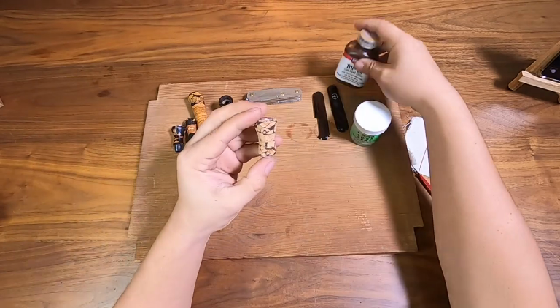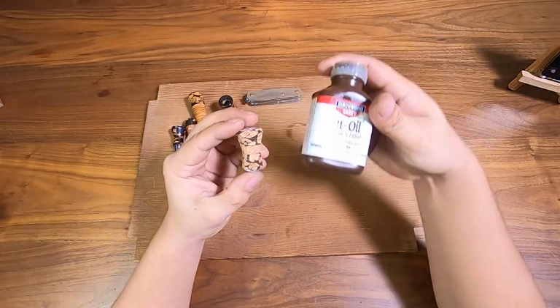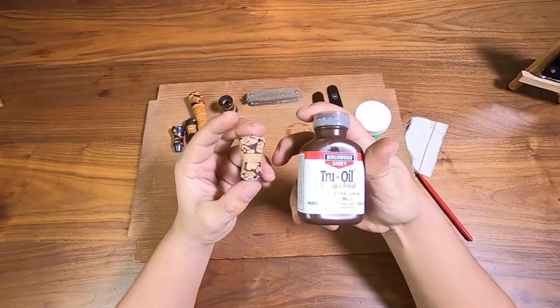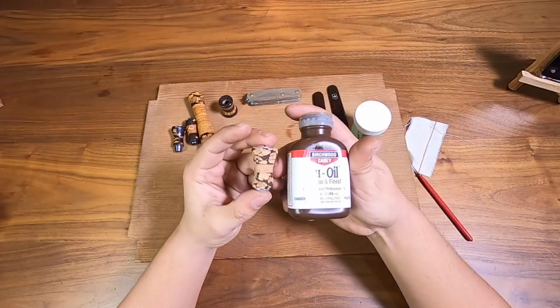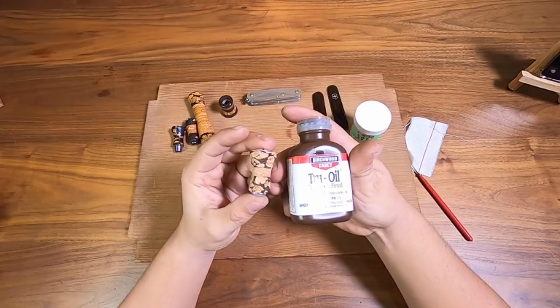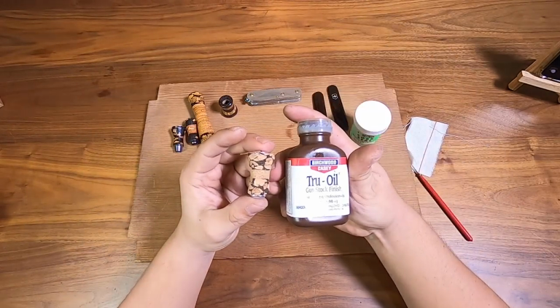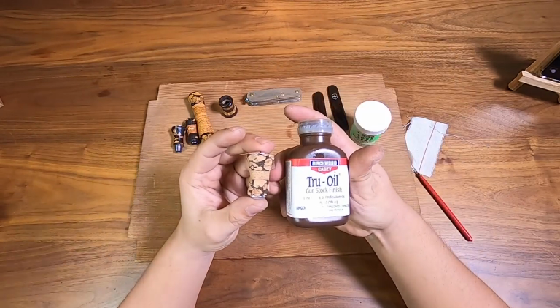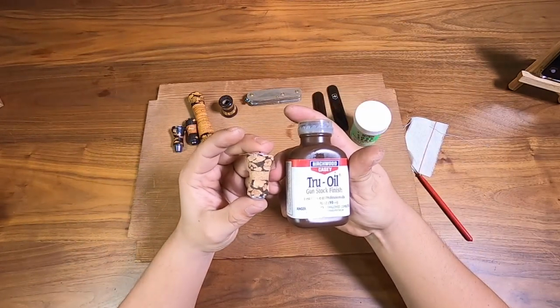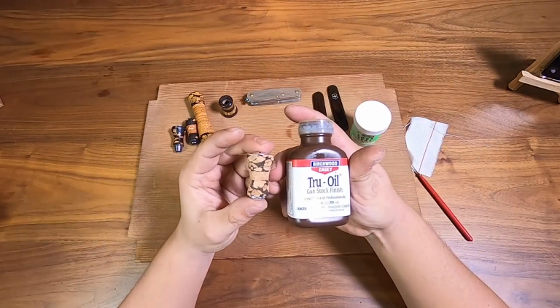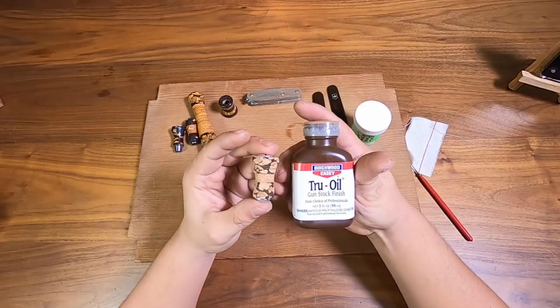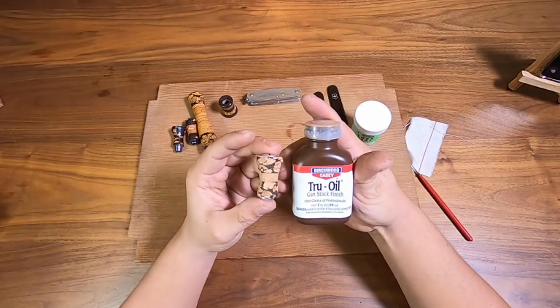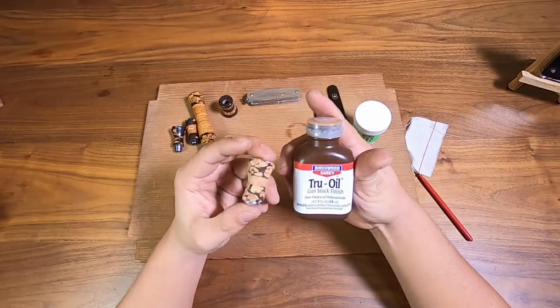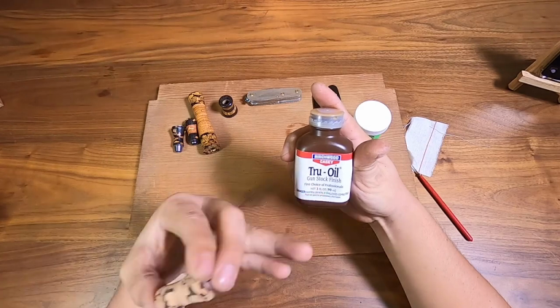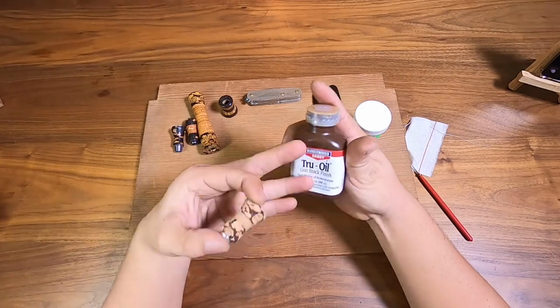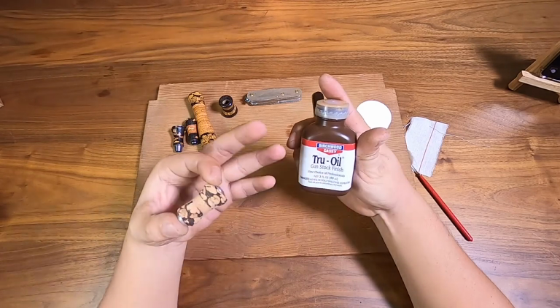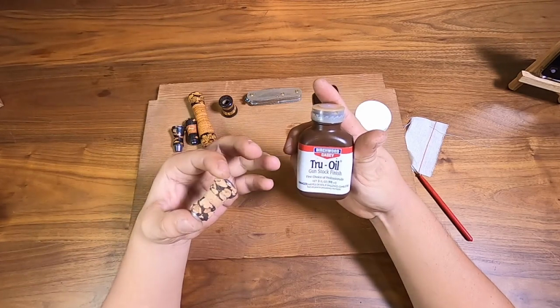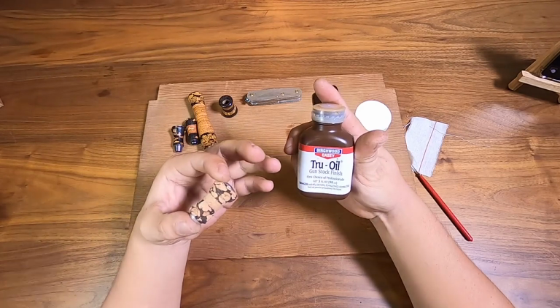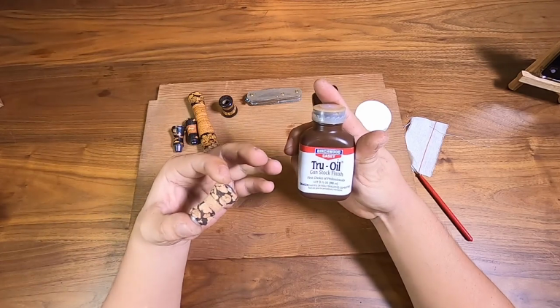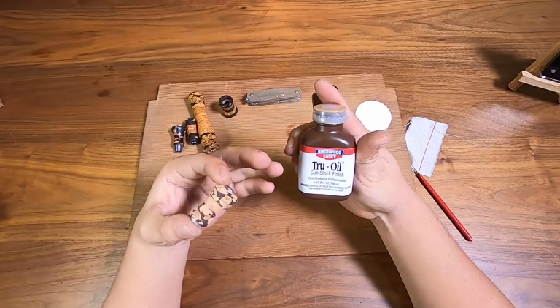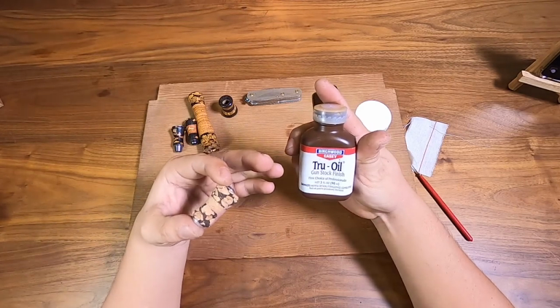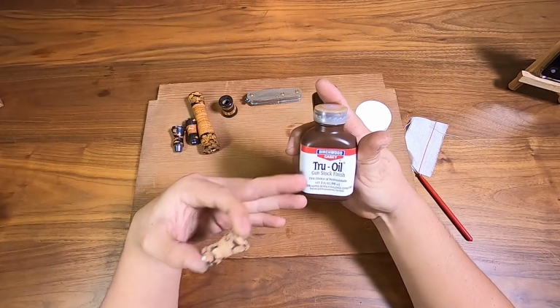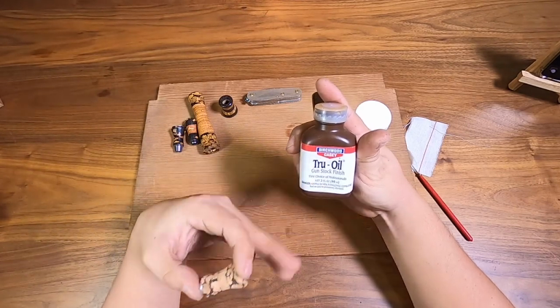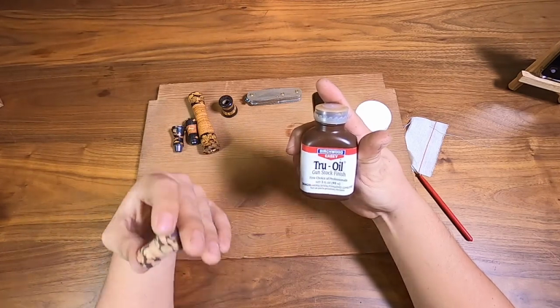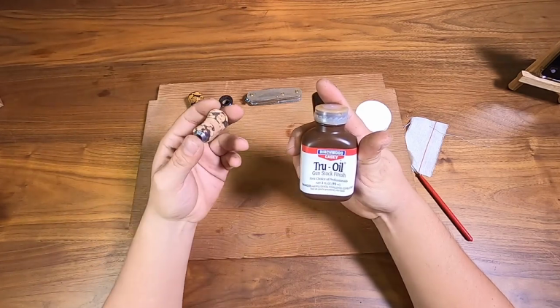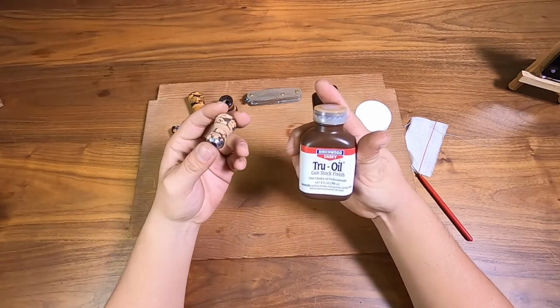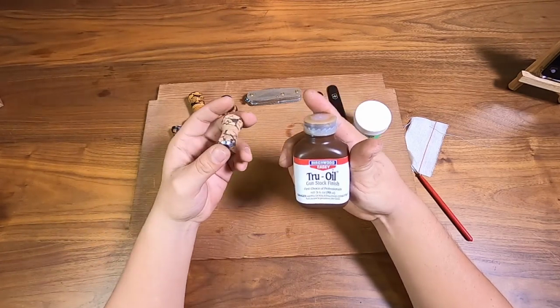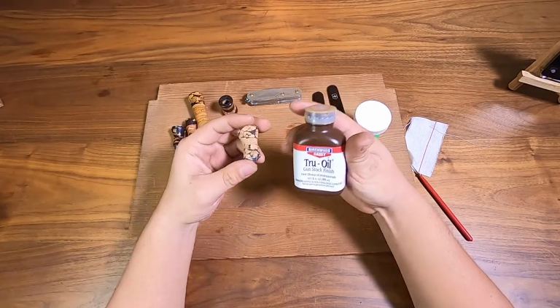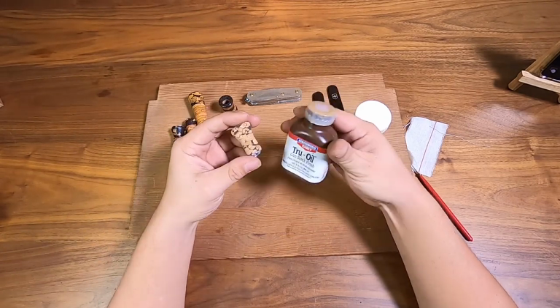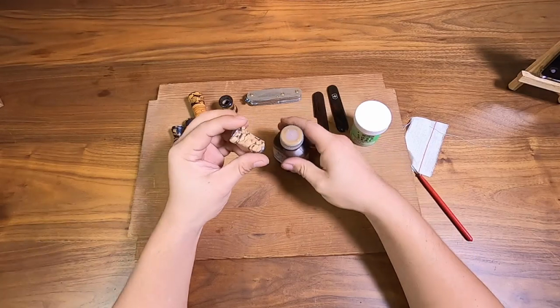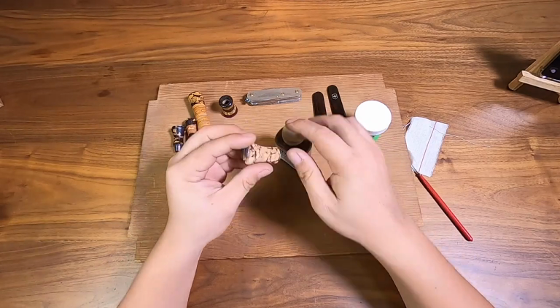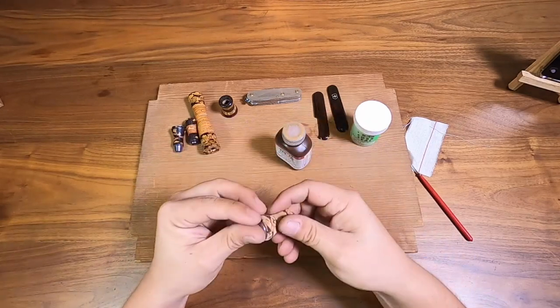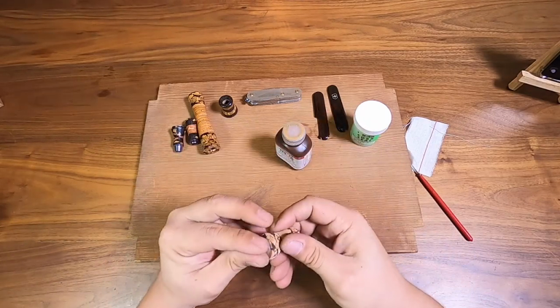So instead I'm going to use true oil, which I think is a boiled linseed oil of some sort with other types of fillers — it polymerizes after that. So I'm going to show you guys how to do that right now.